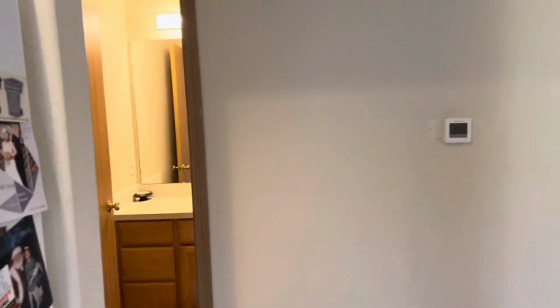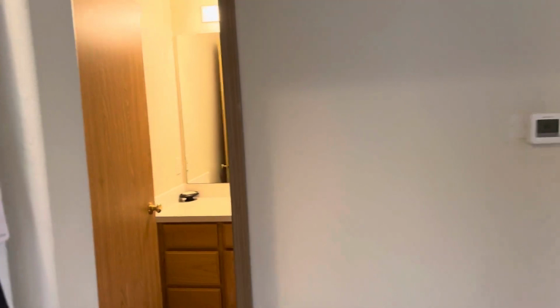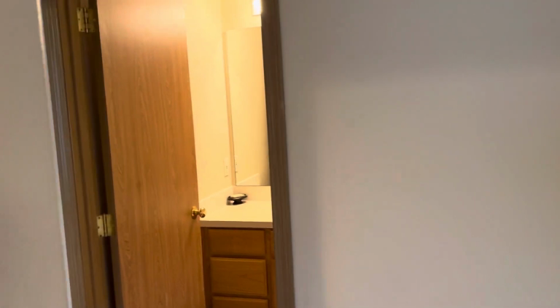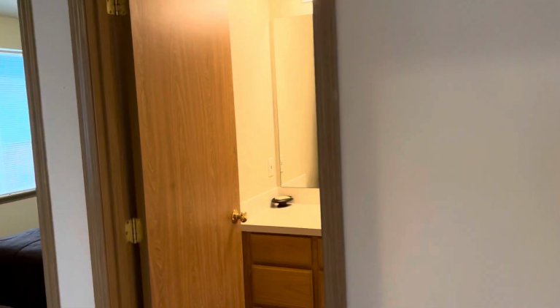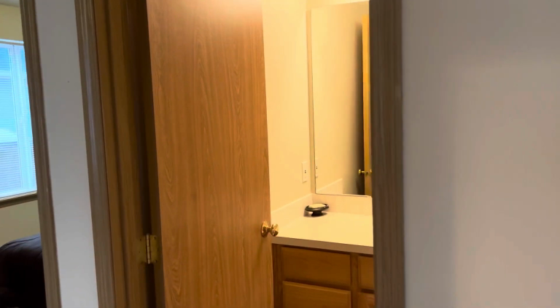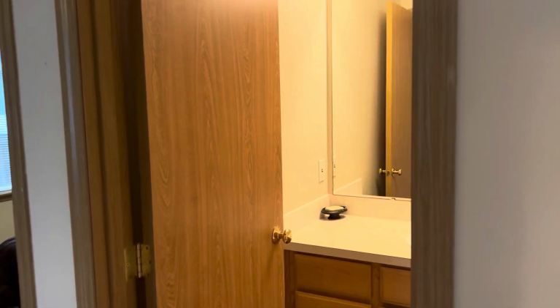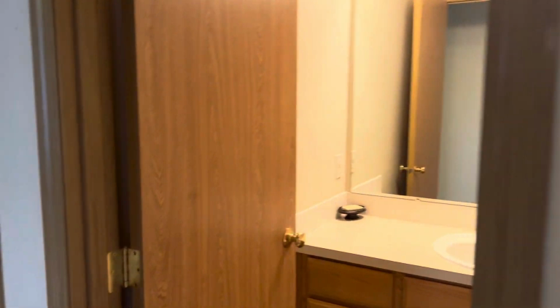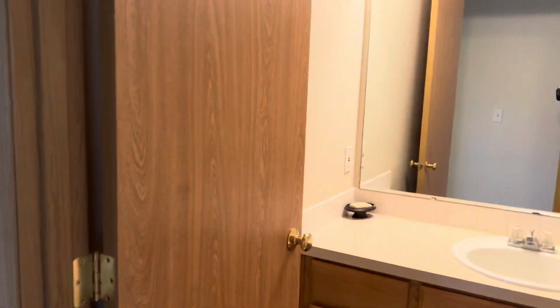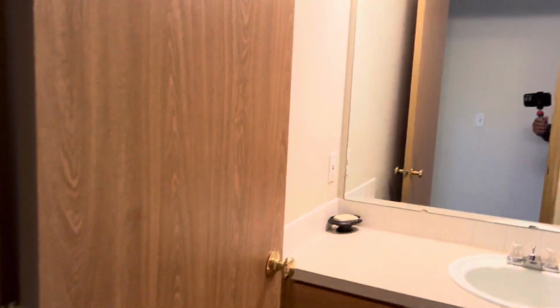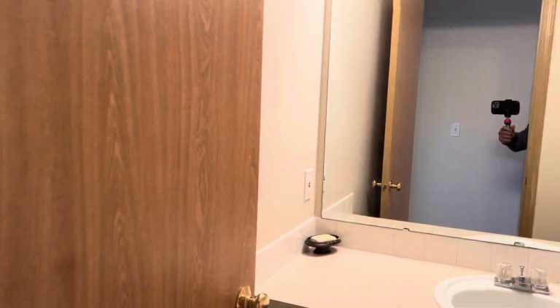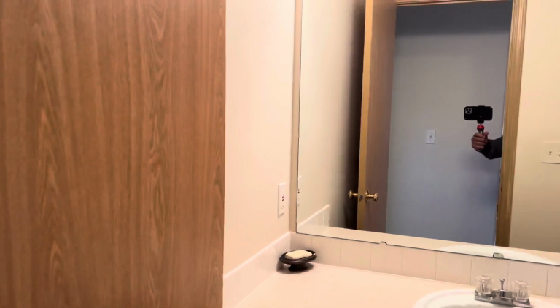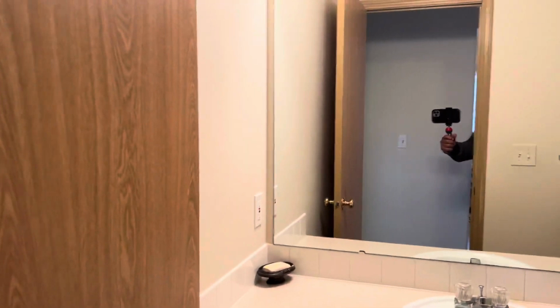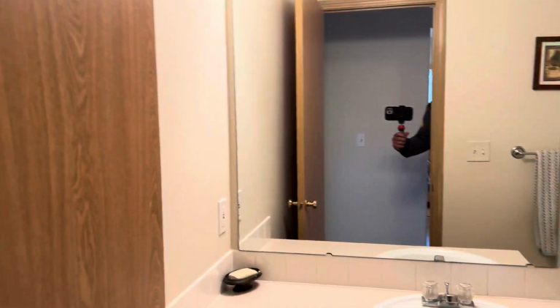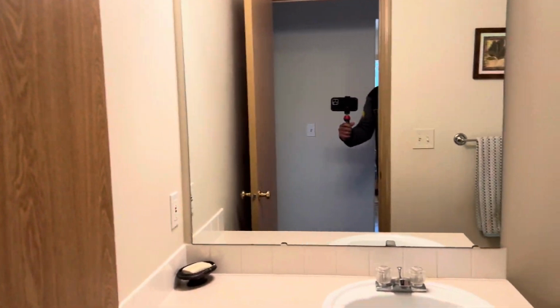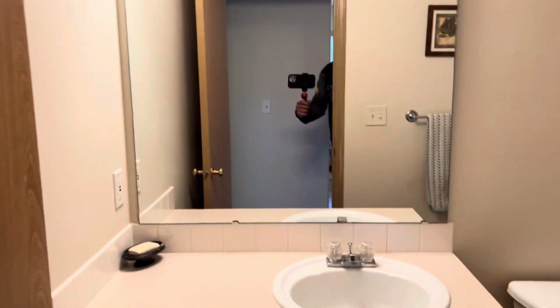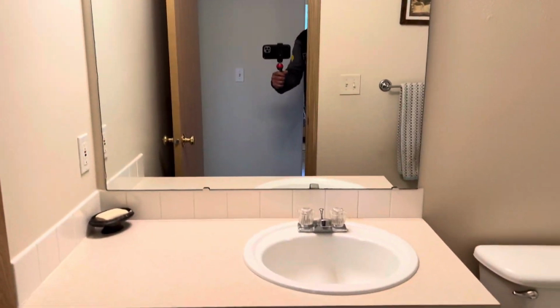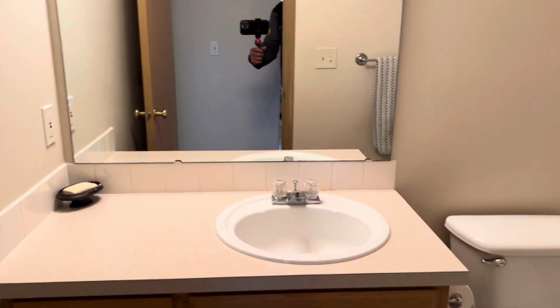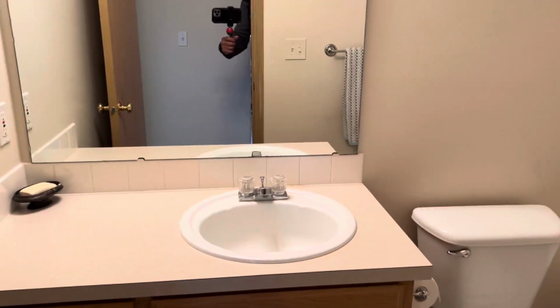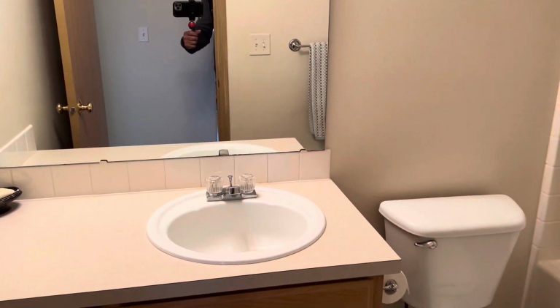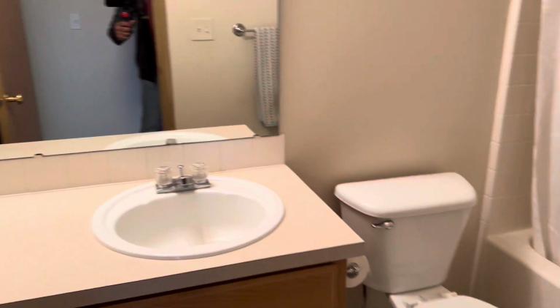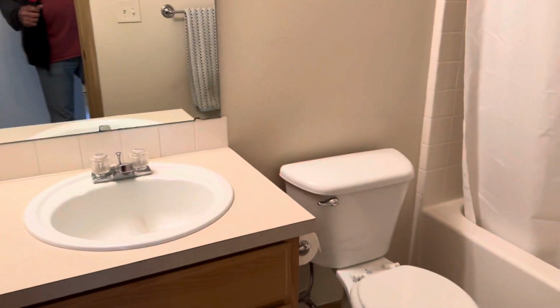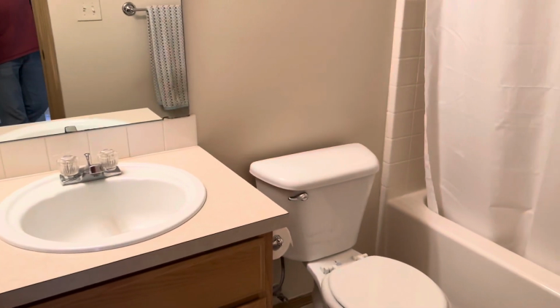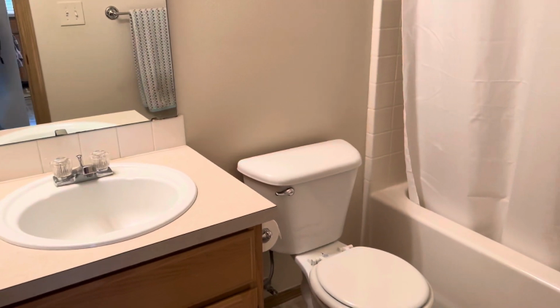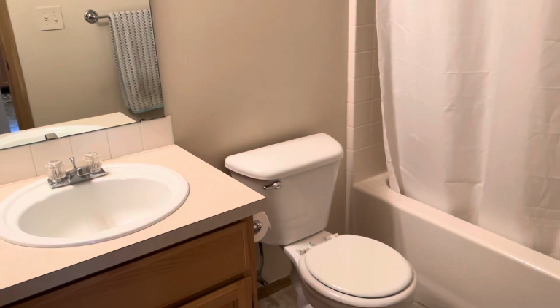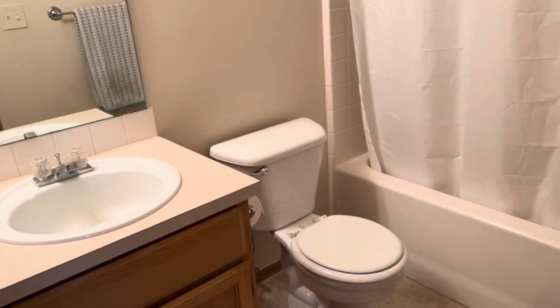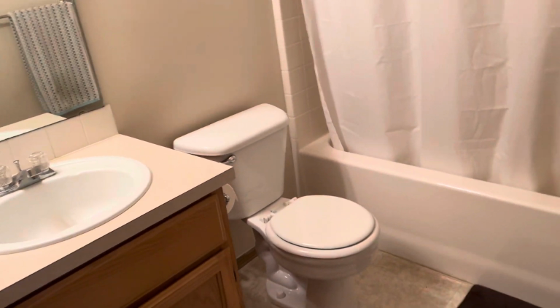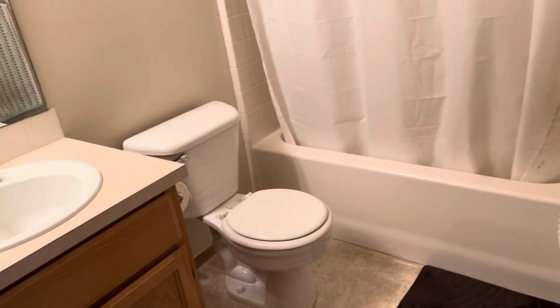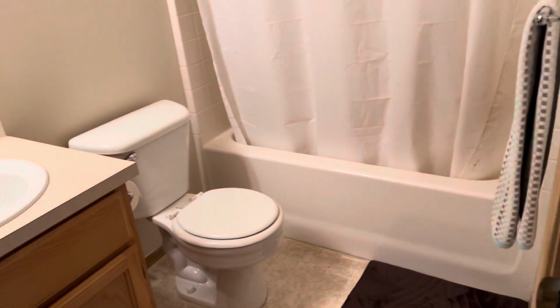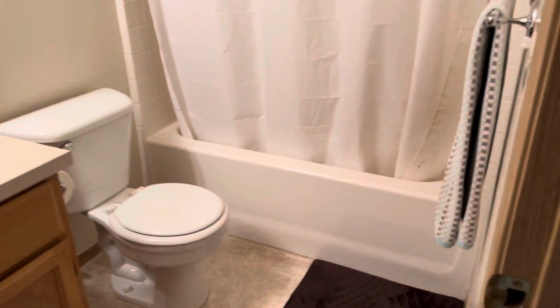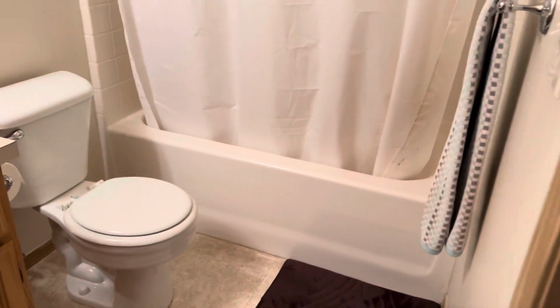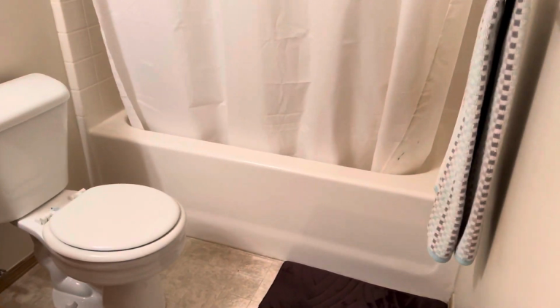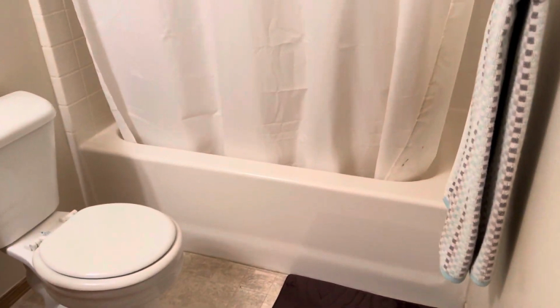Taking you along here to the bathroom — you can see it has a single sink, toilet, and a full tub.